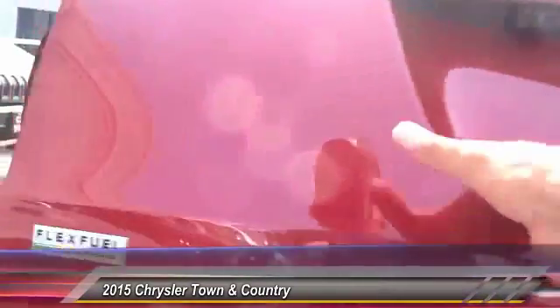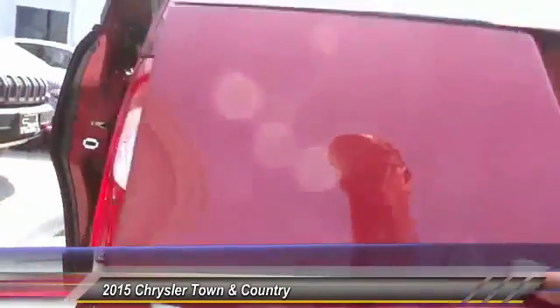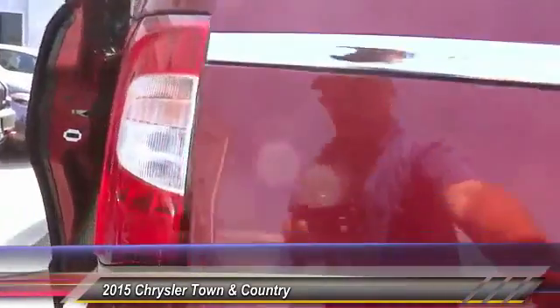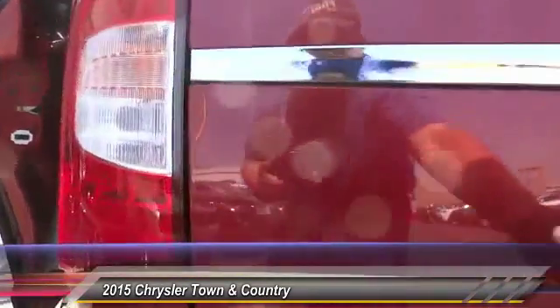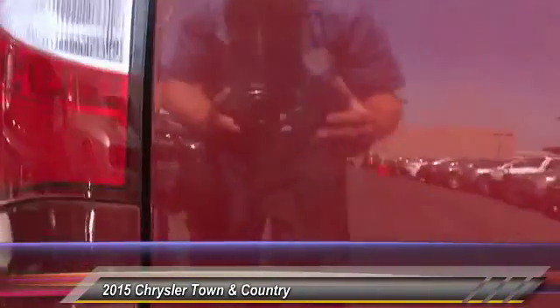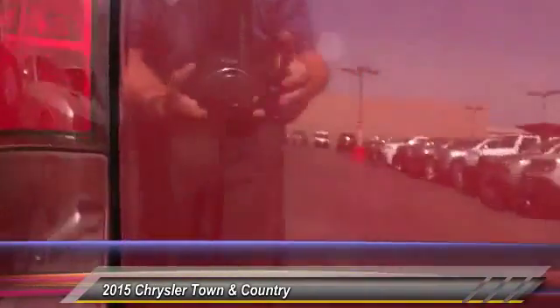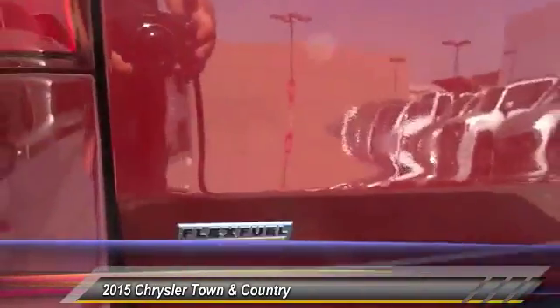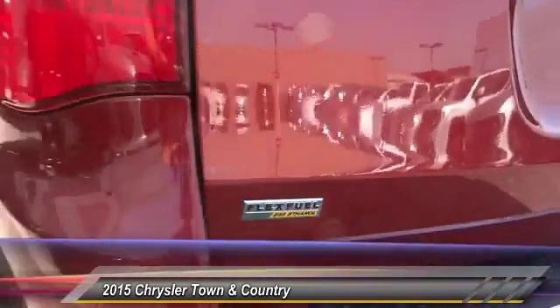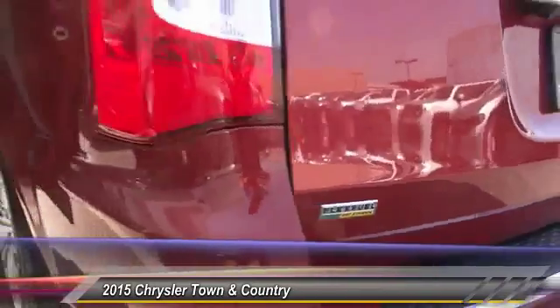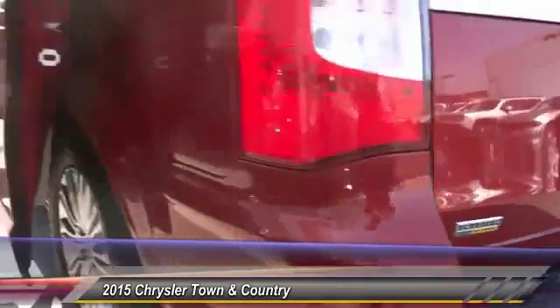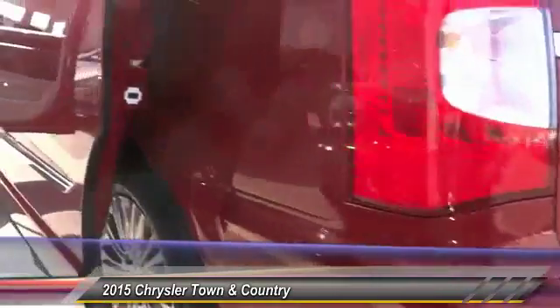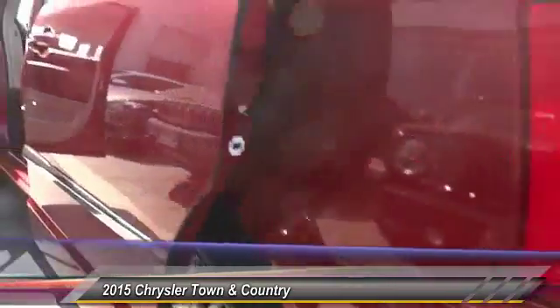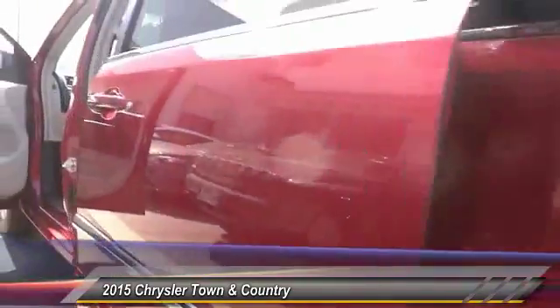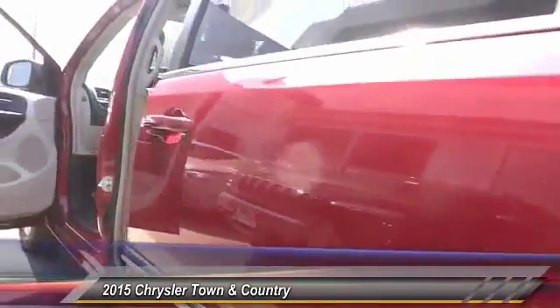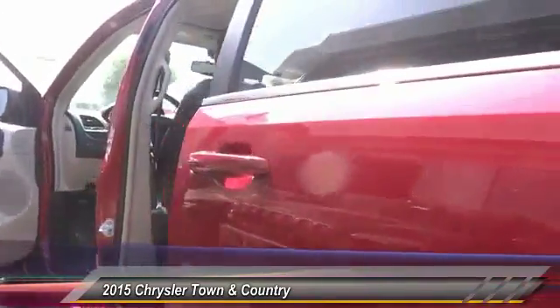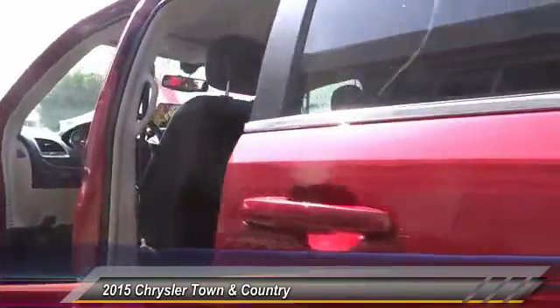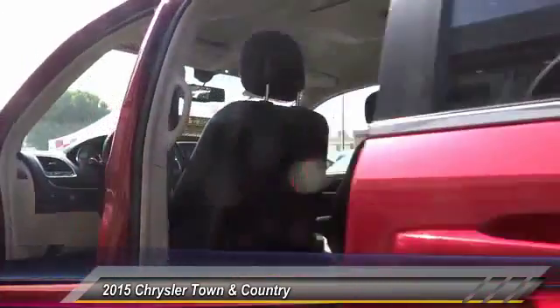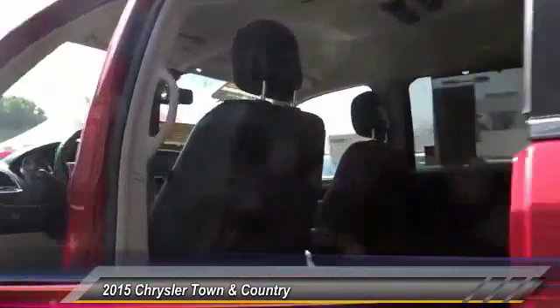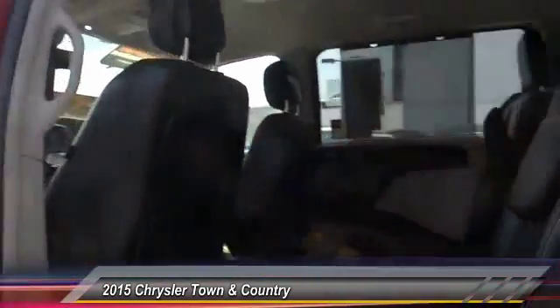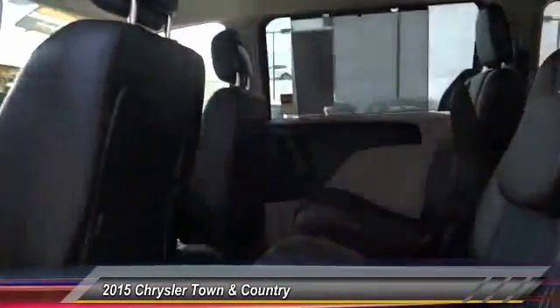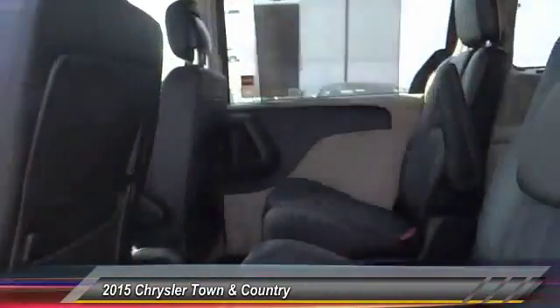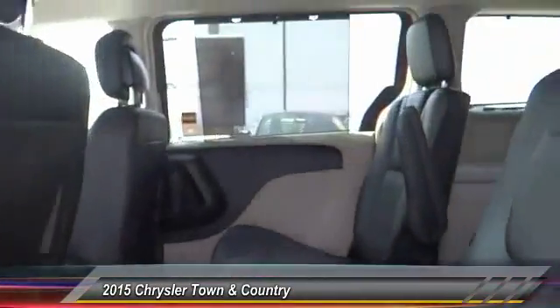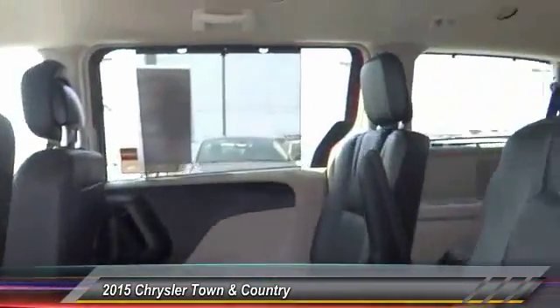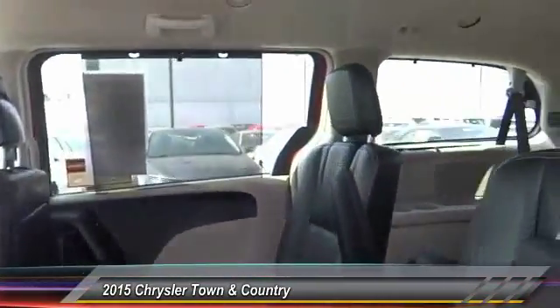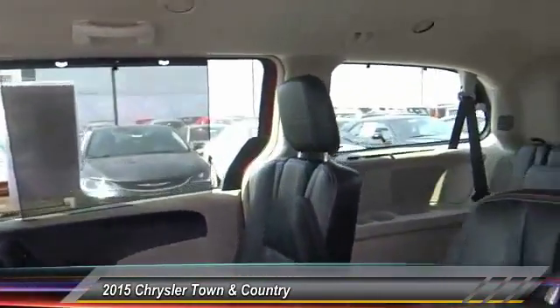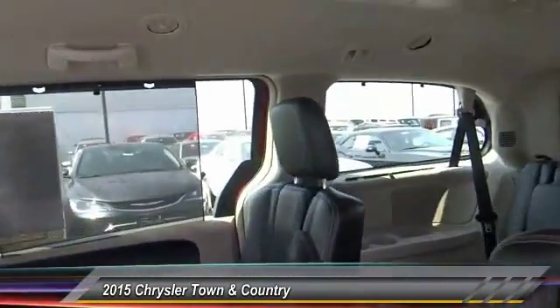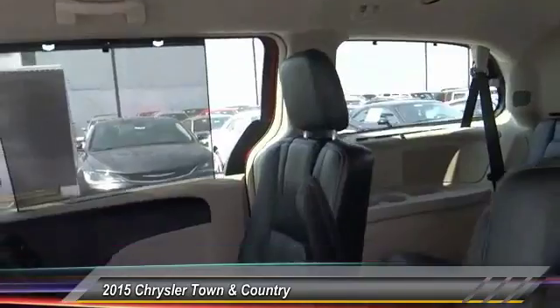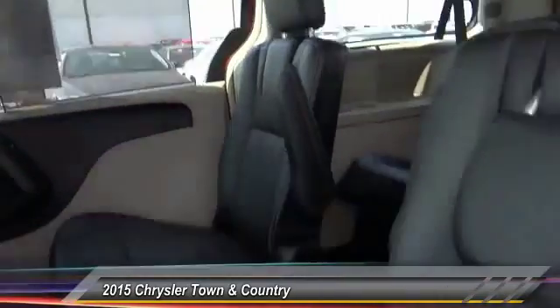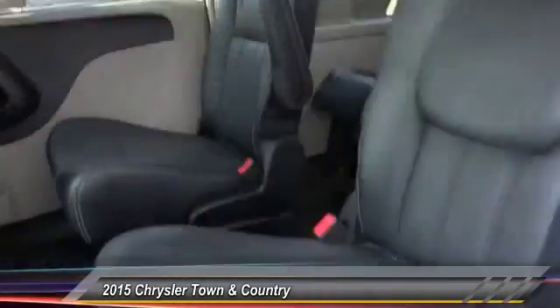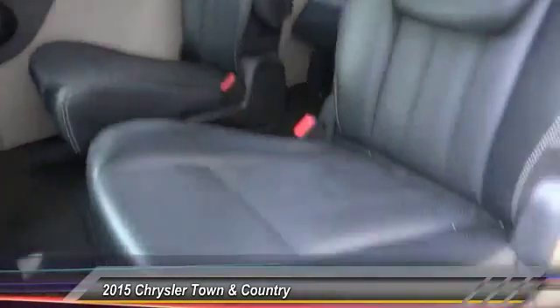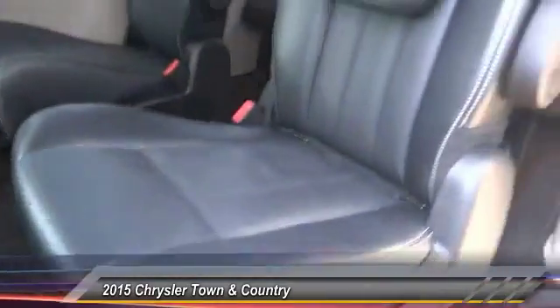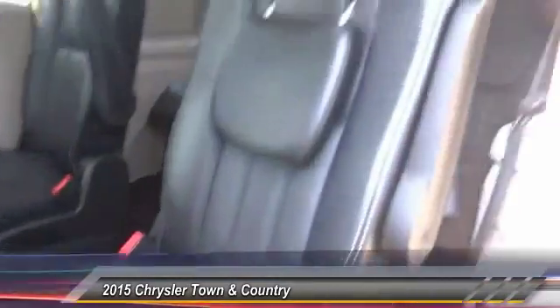Here are some of this vehicle's great options: air conditioning, front alloy wheels, cruise control, AM FM stereo radio, and MP3 capability.